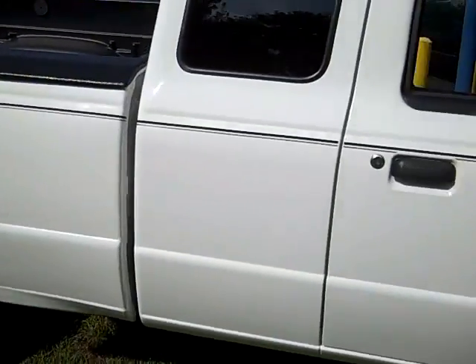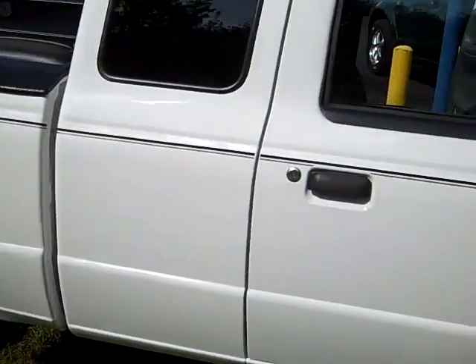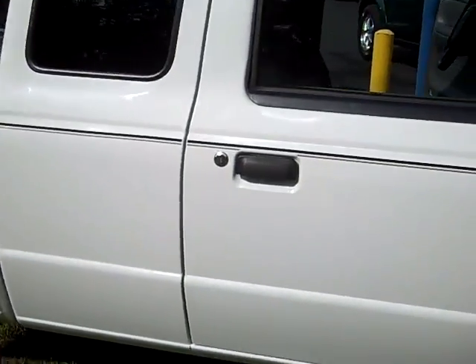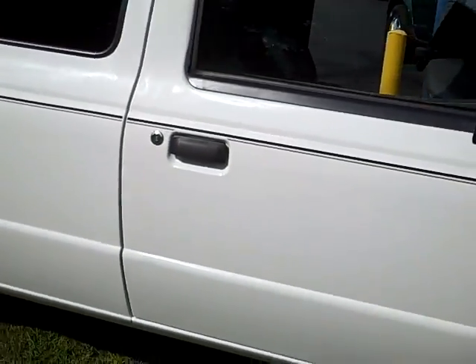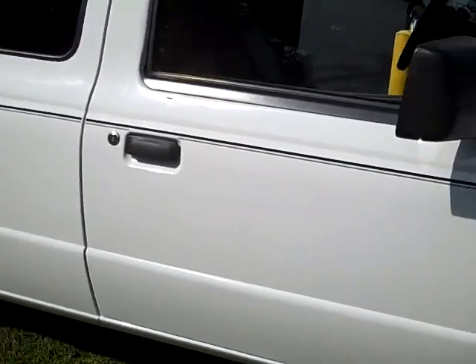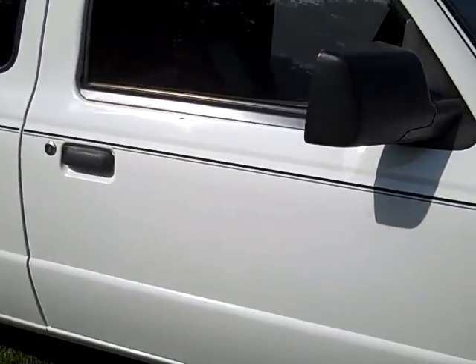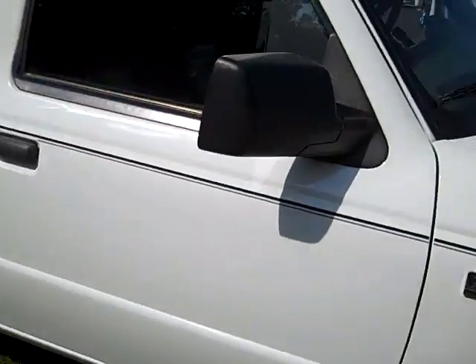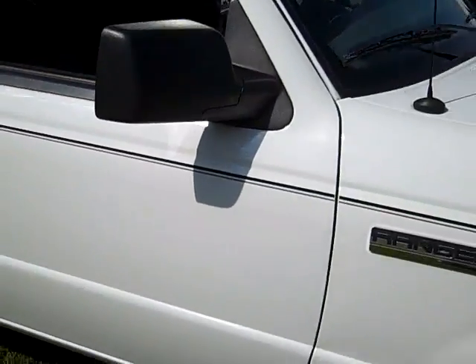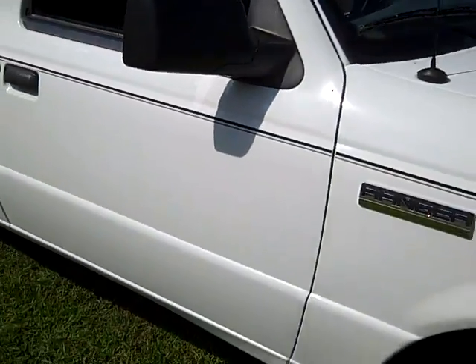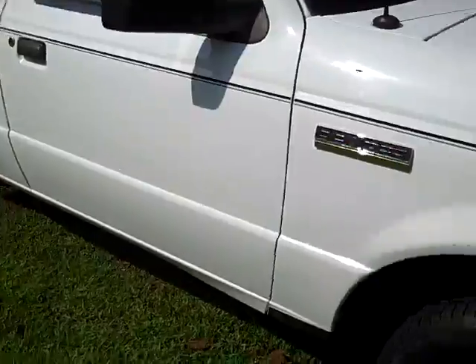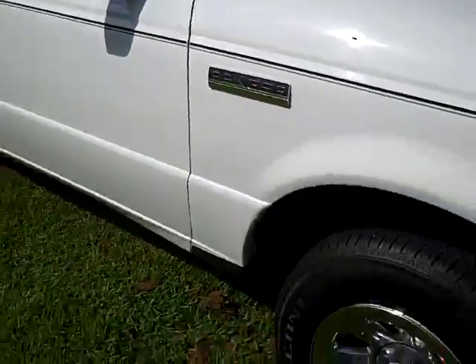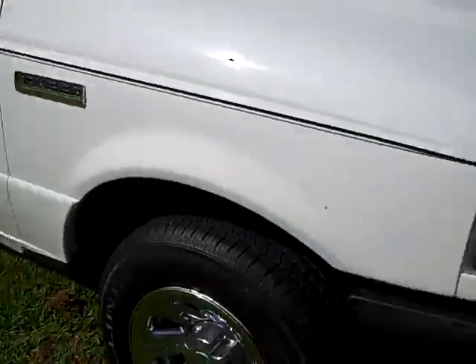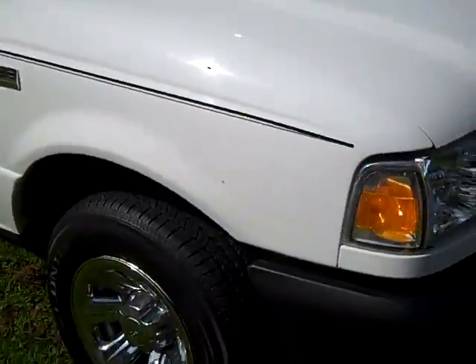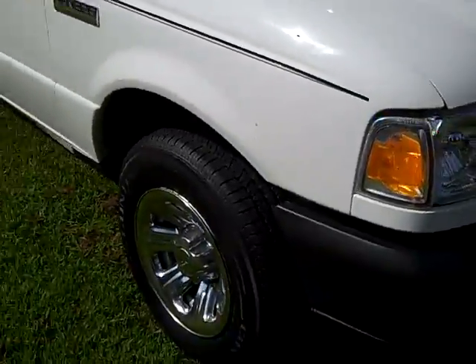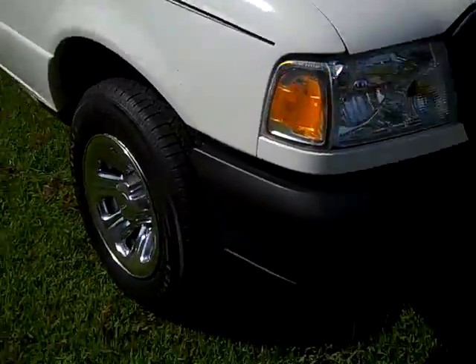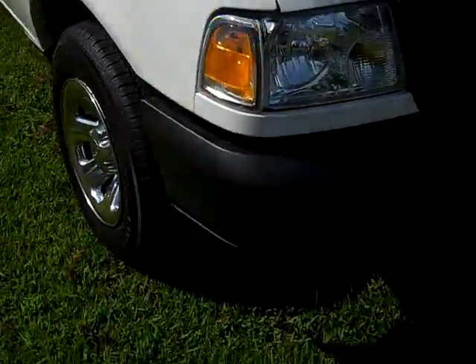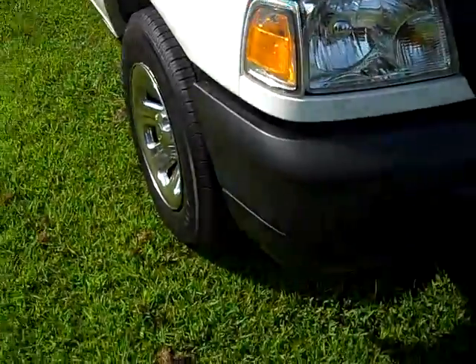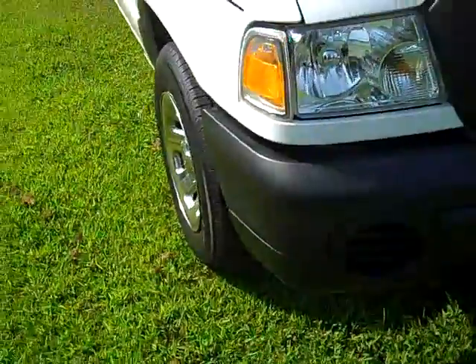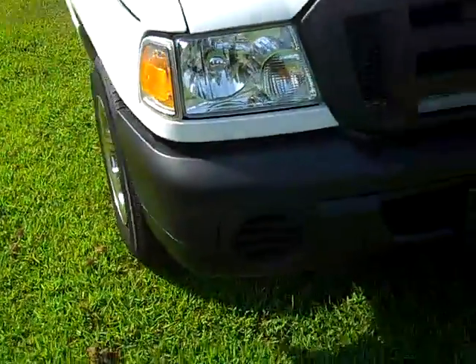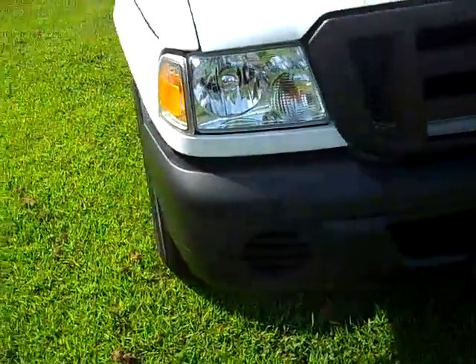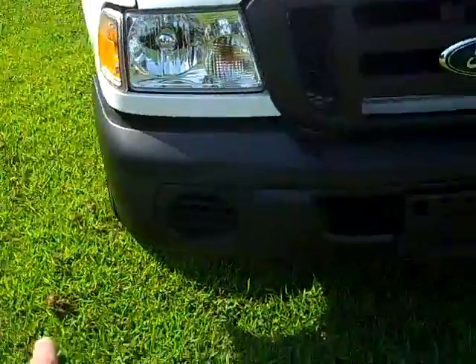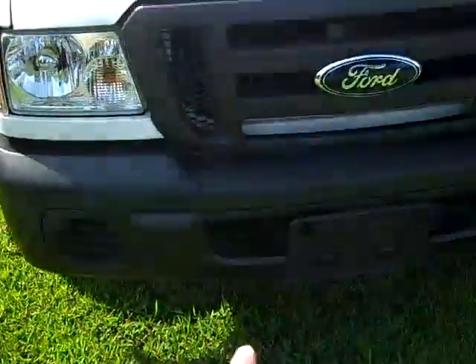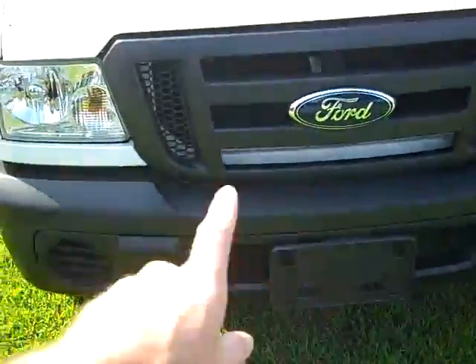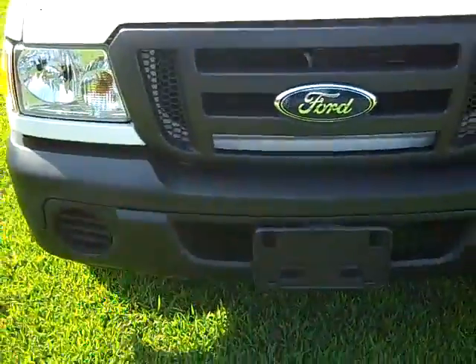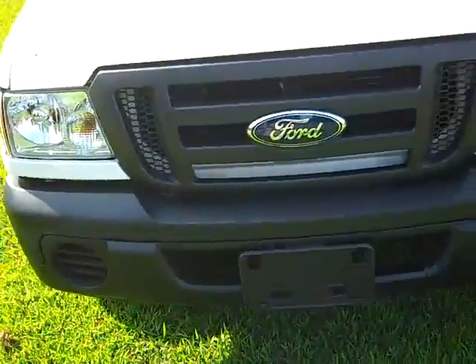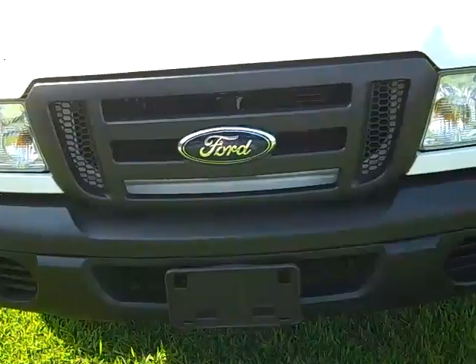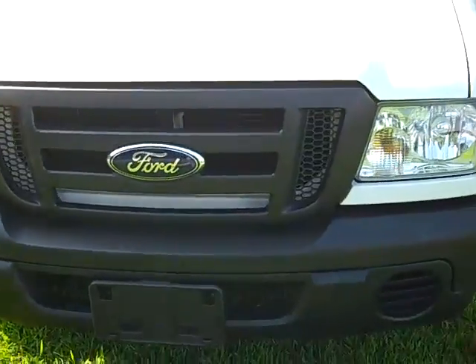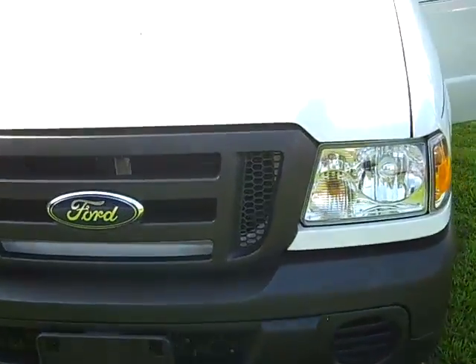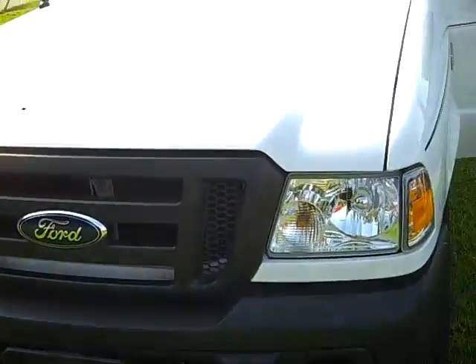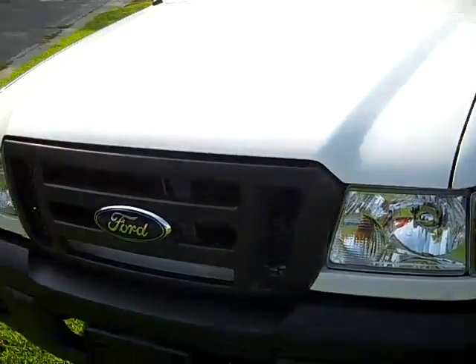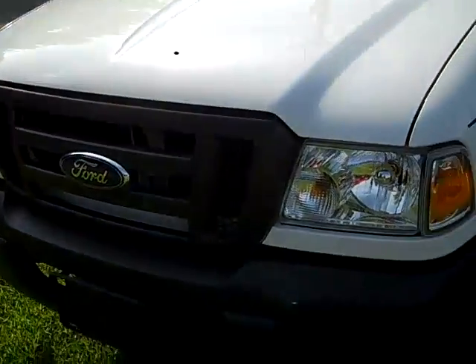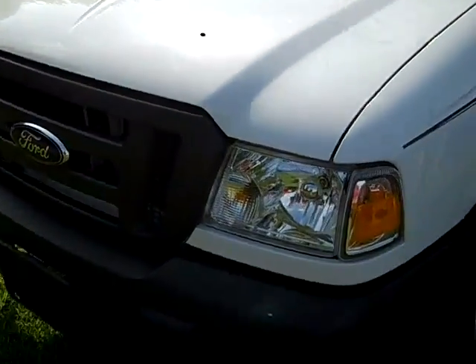It's got black door handles with black side view mirrors. As you move around to the front, you'll see it's got a black bumper and grille. It comes with your 3.0 V6 motor.